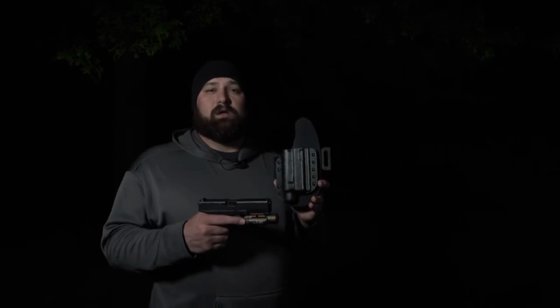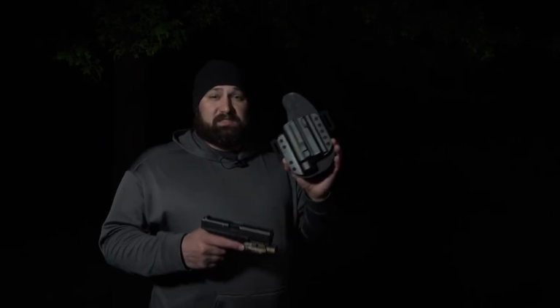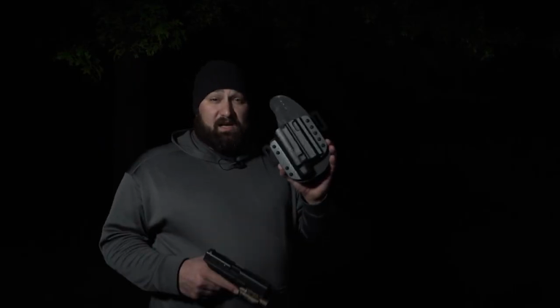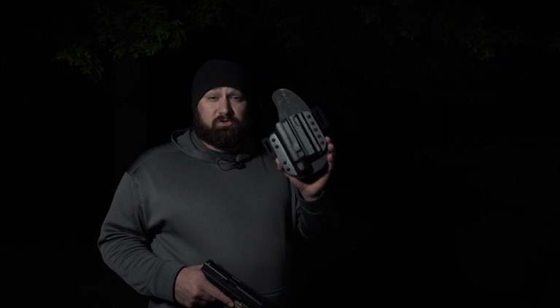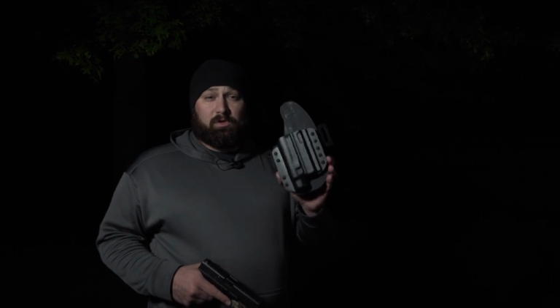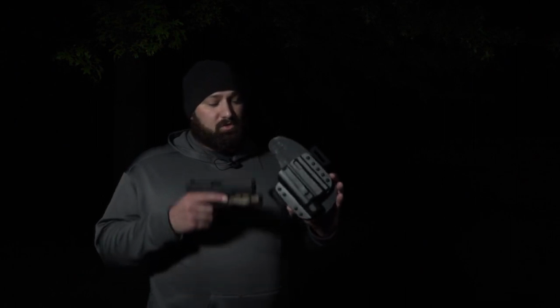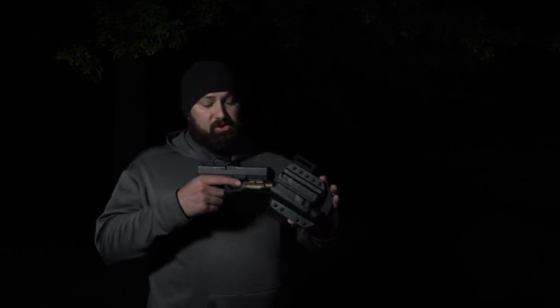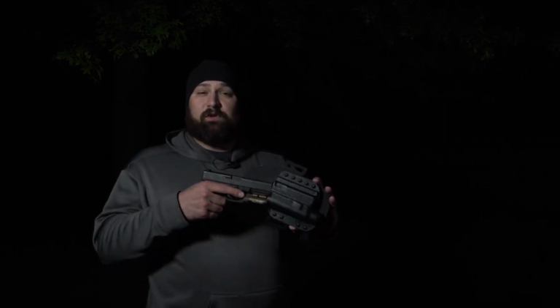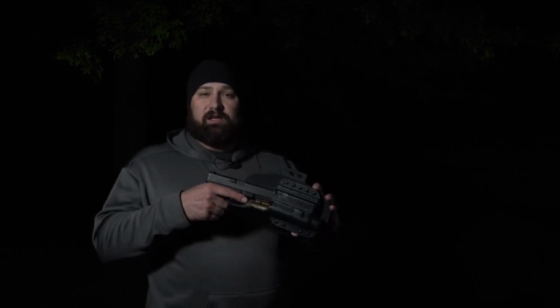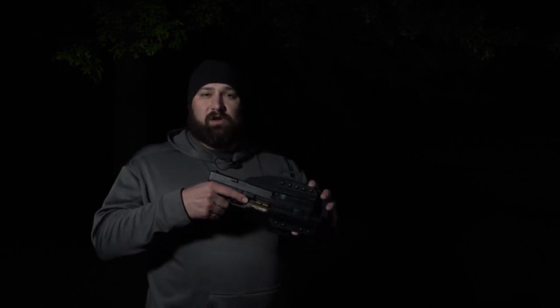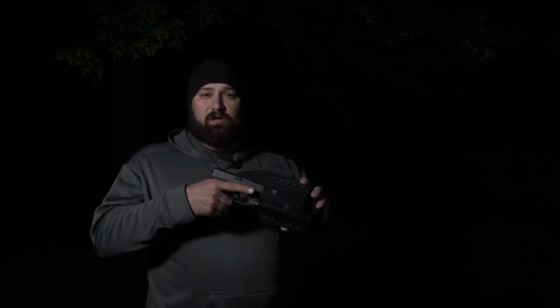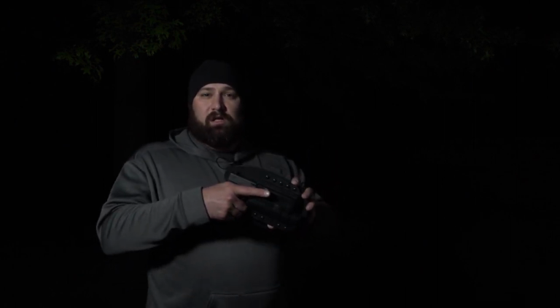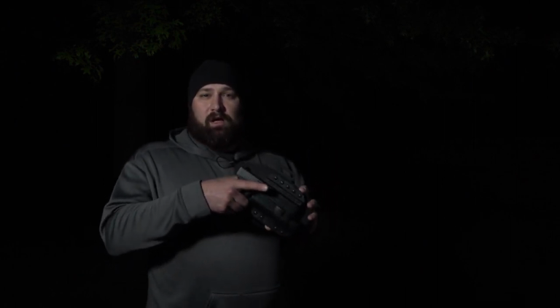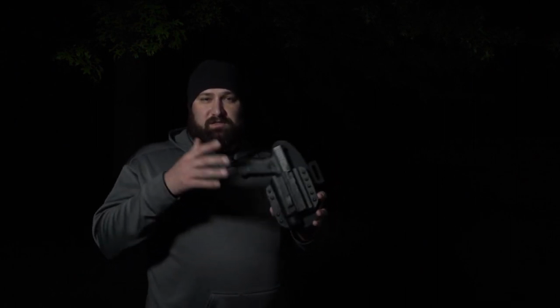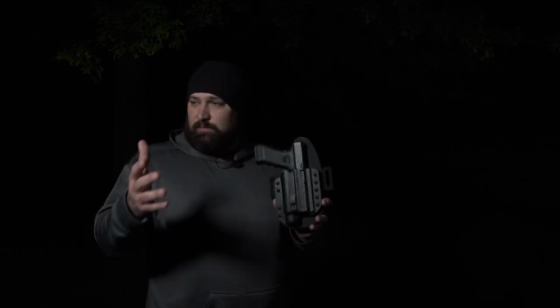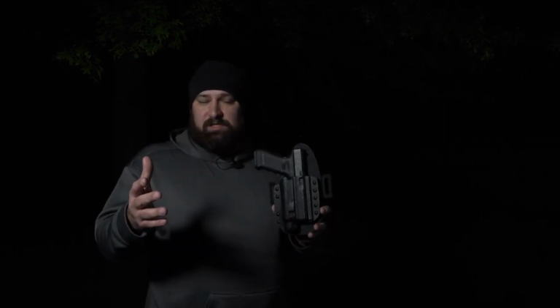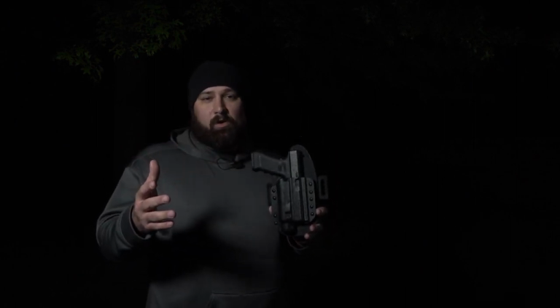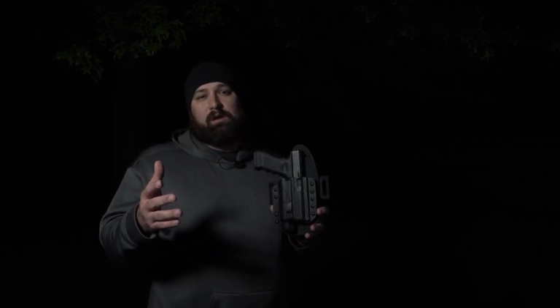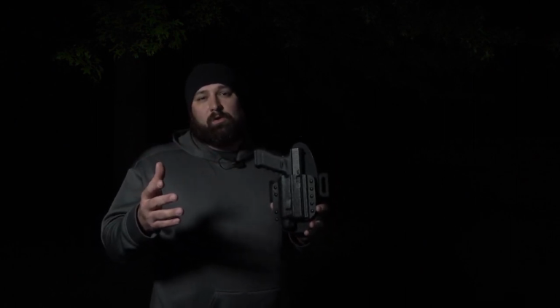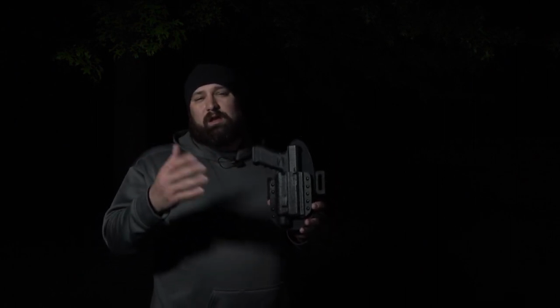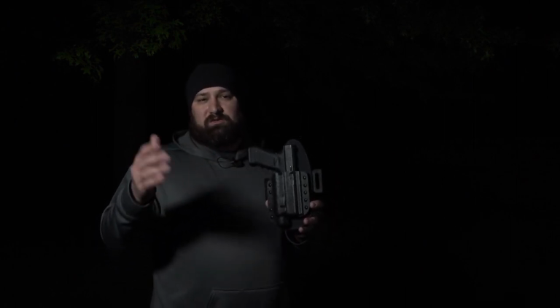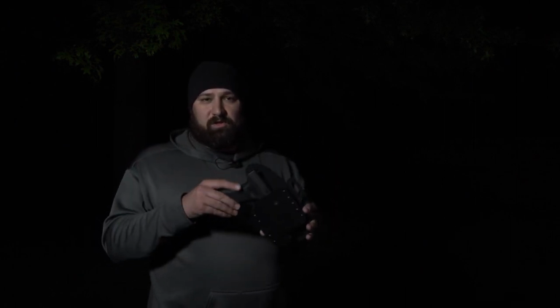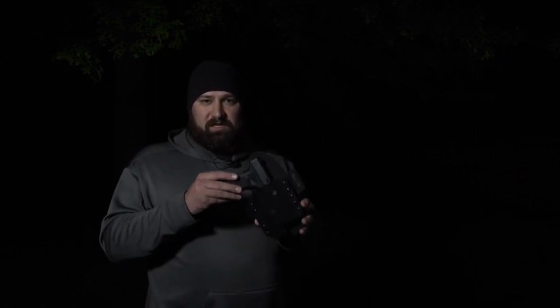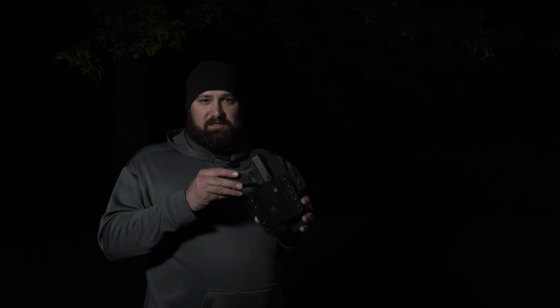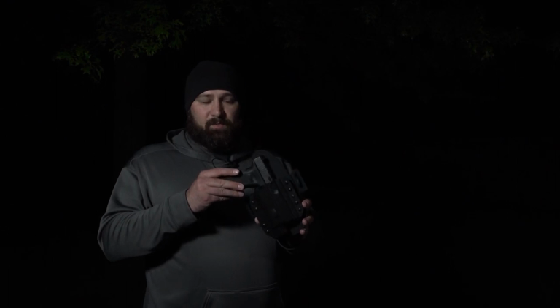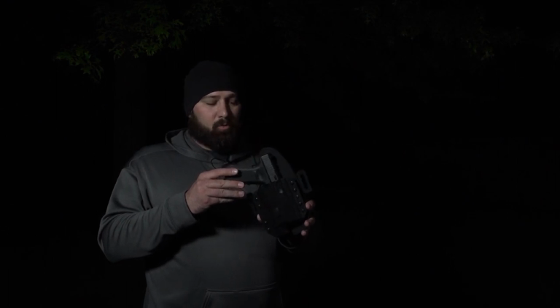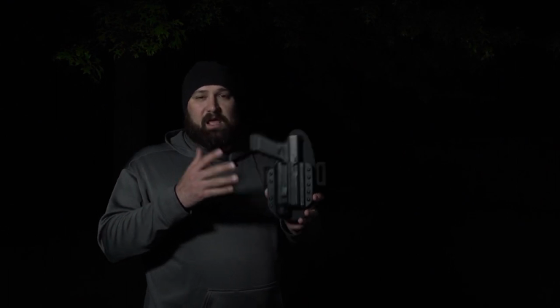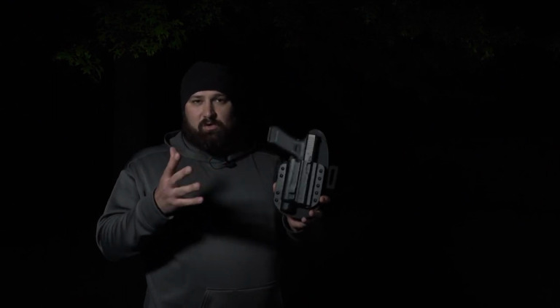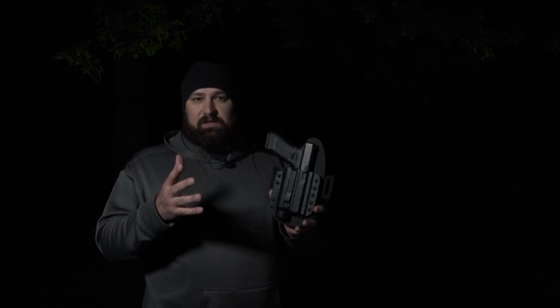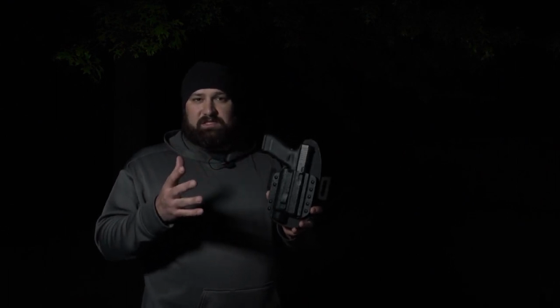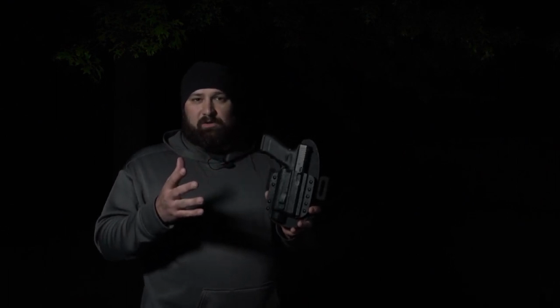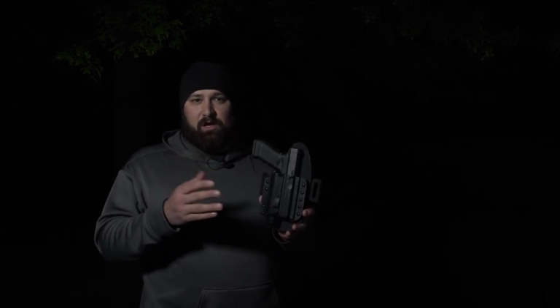This exact holster will also run a Surefire X300, a Streamlight TLR1, or any of those similar designs. We'll be adding new fits as time goes on.